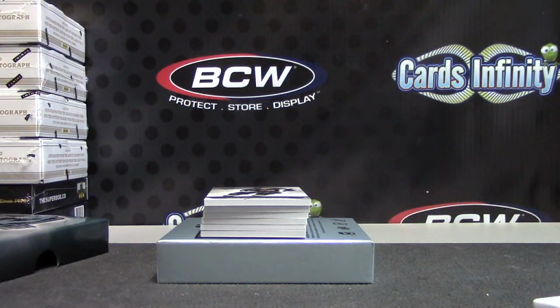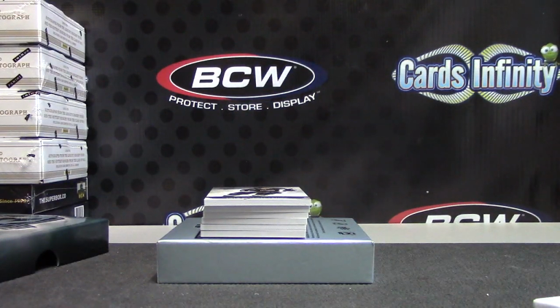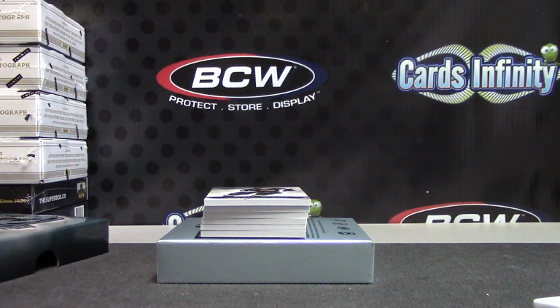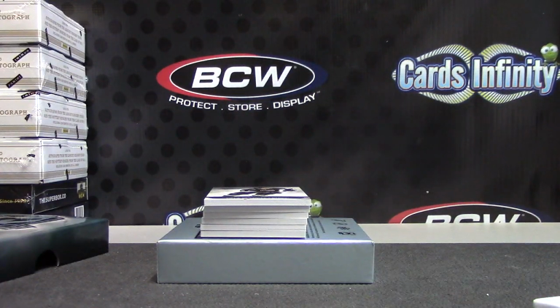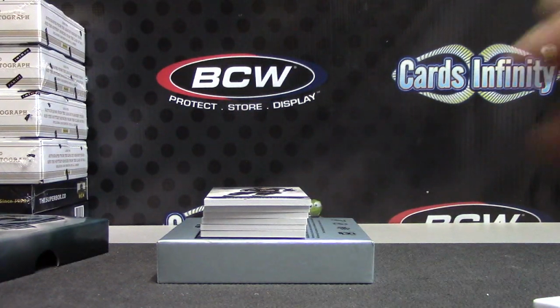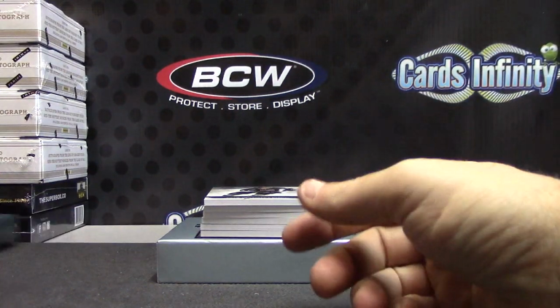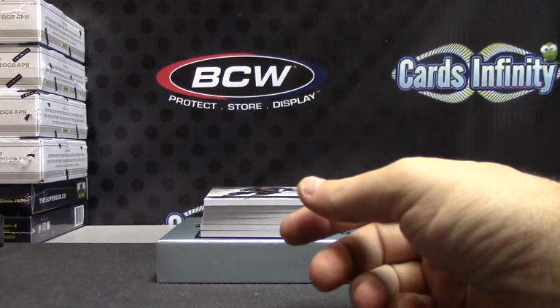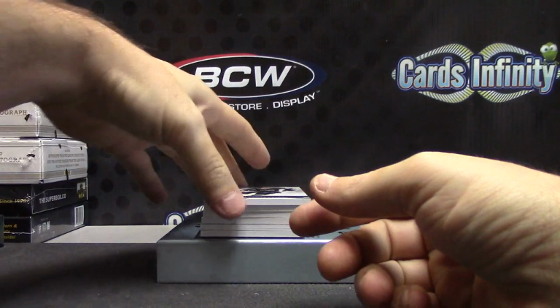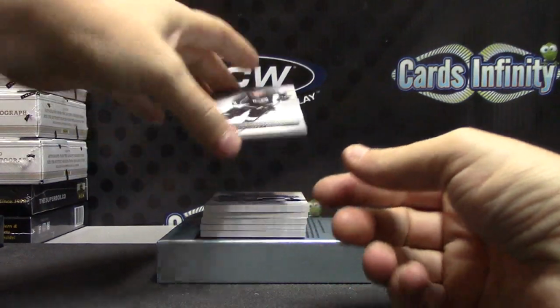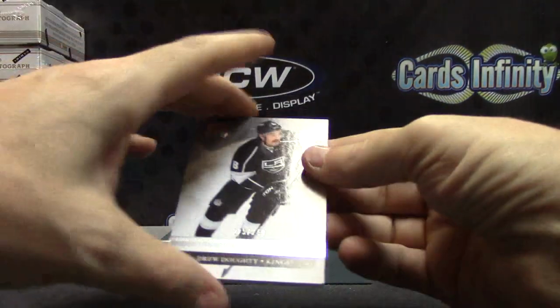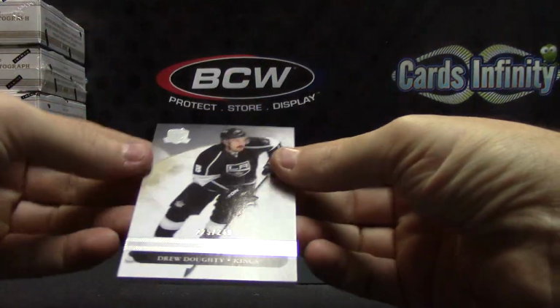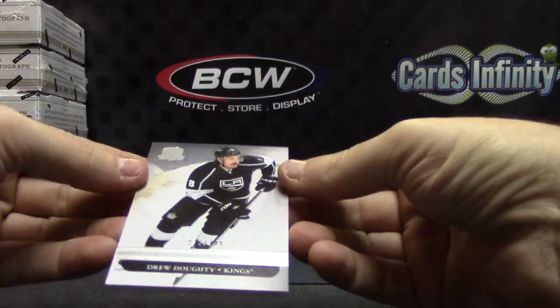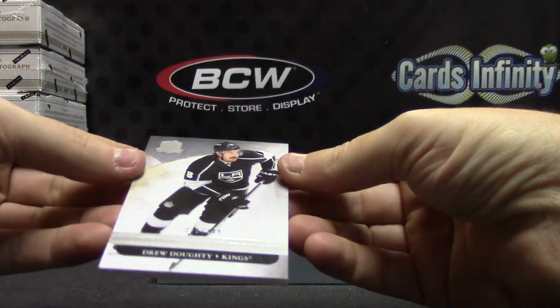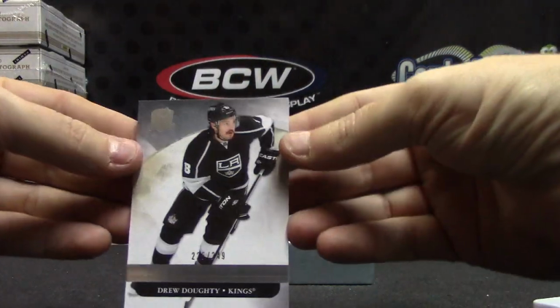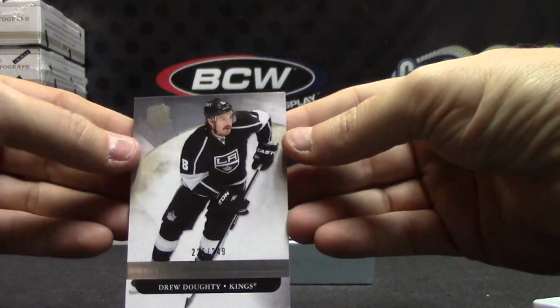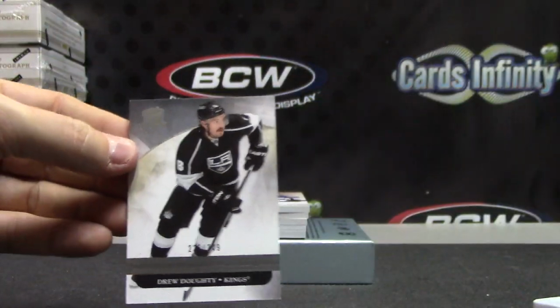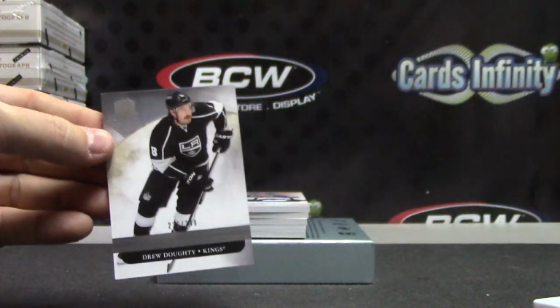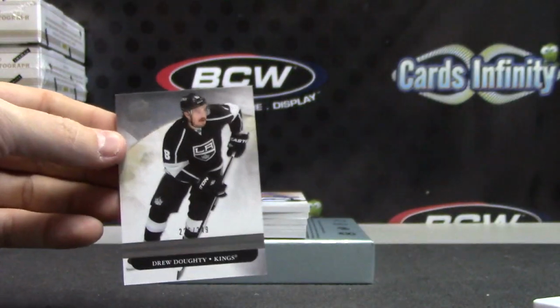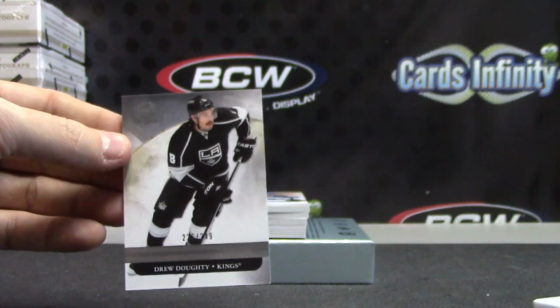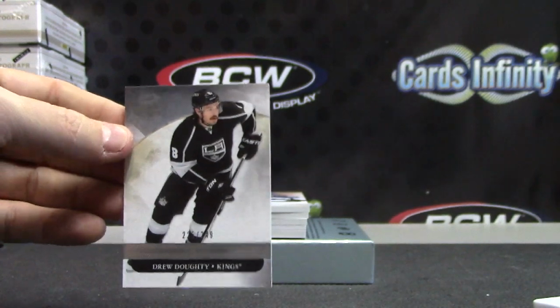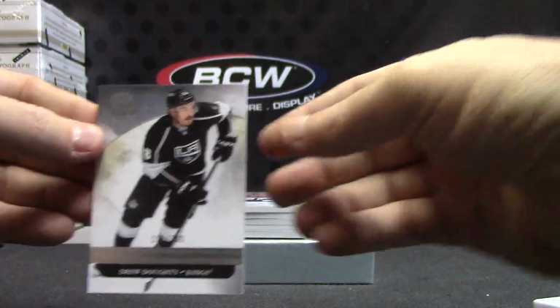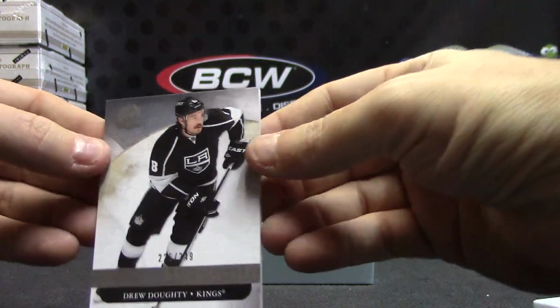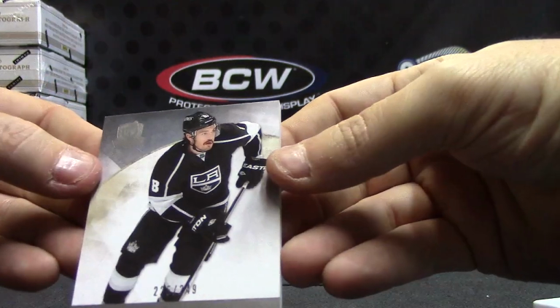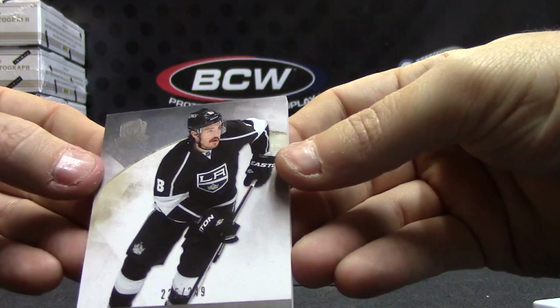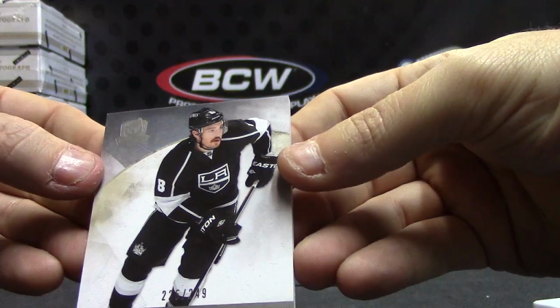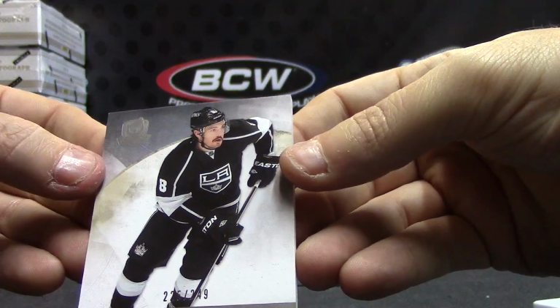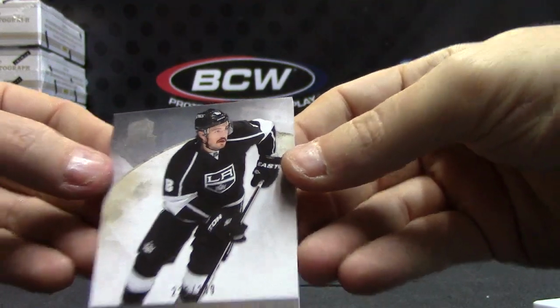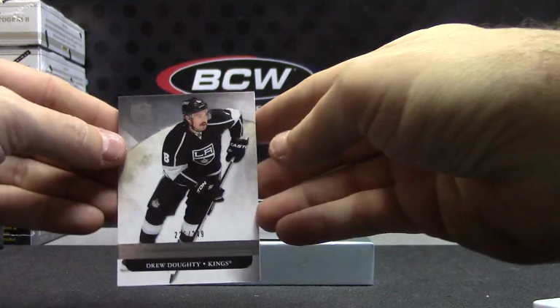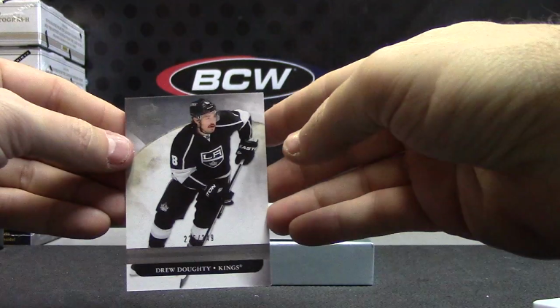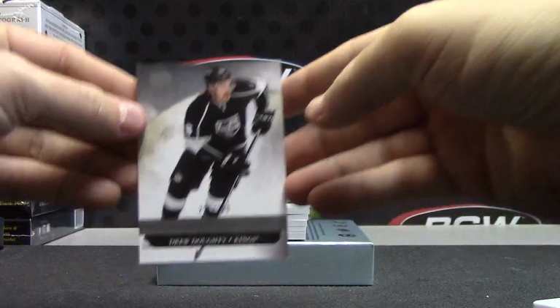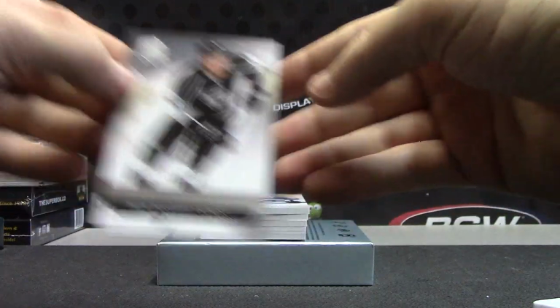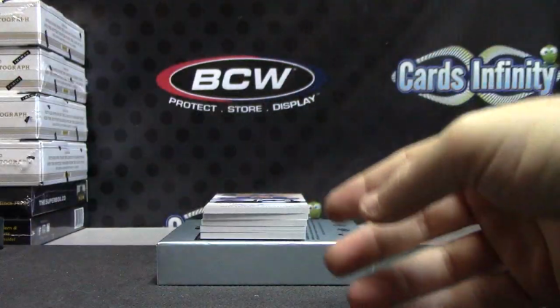2011-12 cup hockey. First hit — base card 249, Drew Dowdy. Make this right there we go, Drew Dowdy.